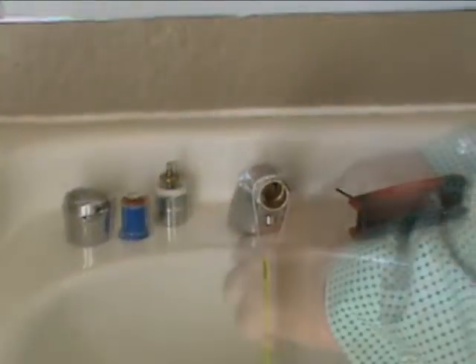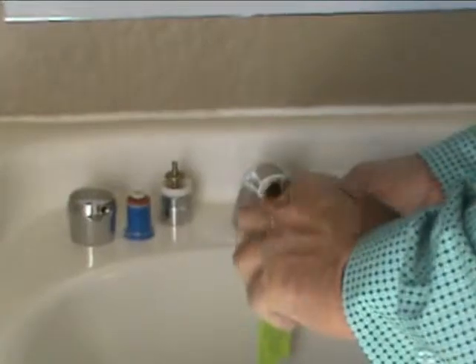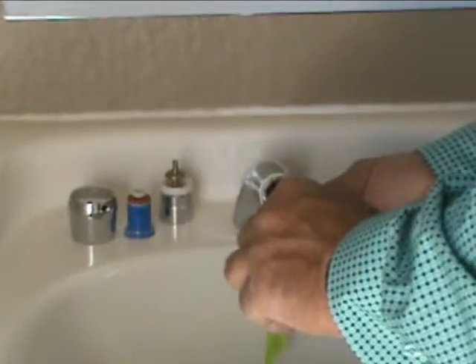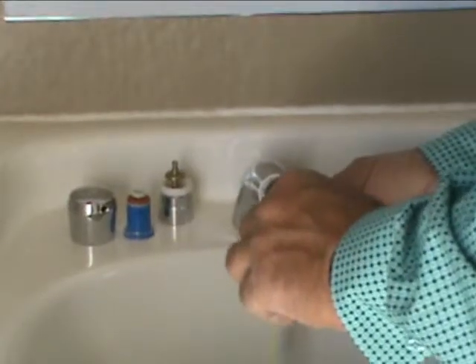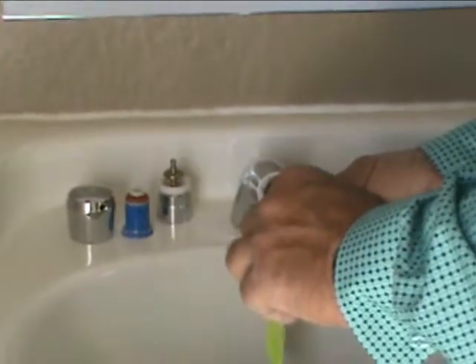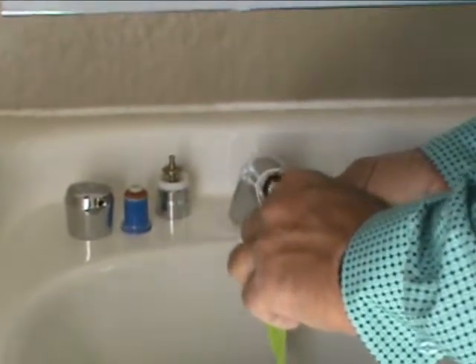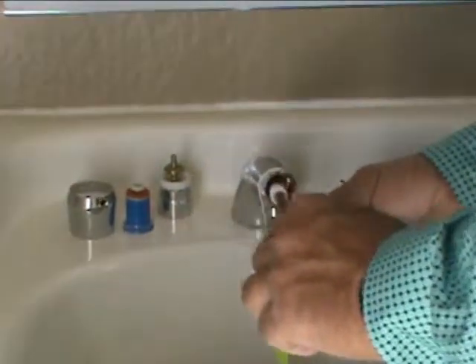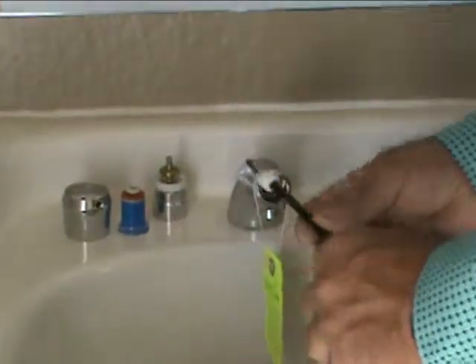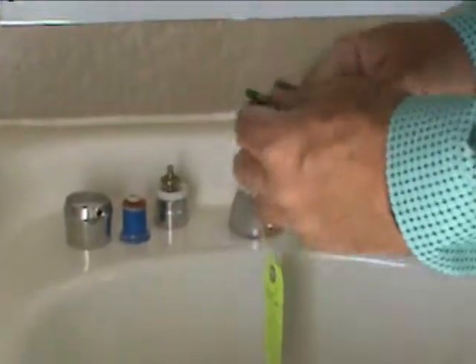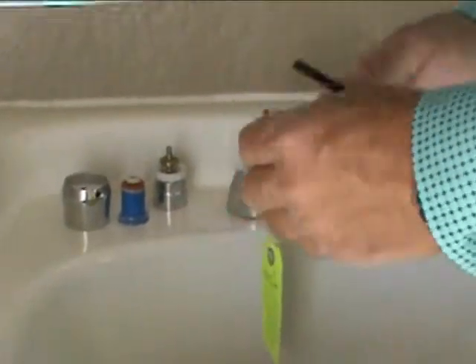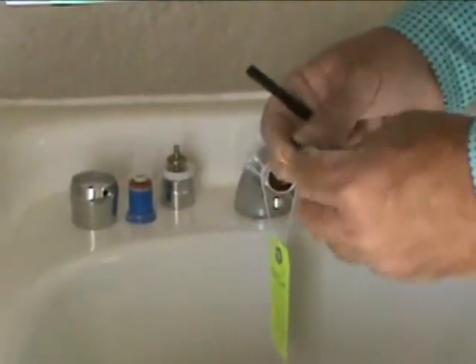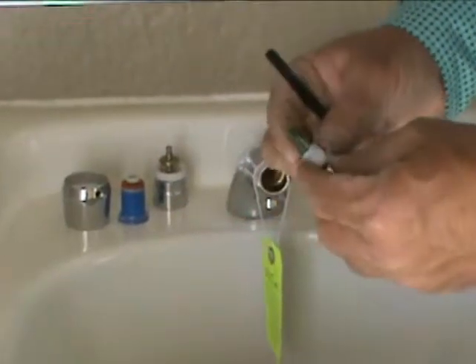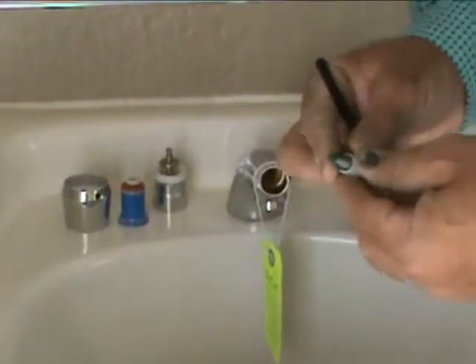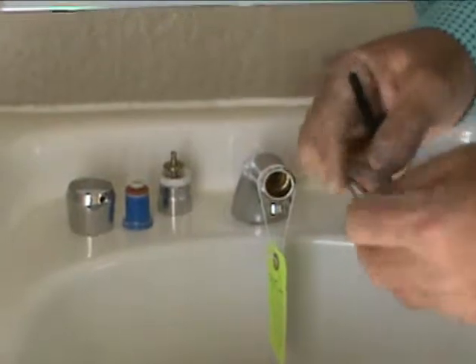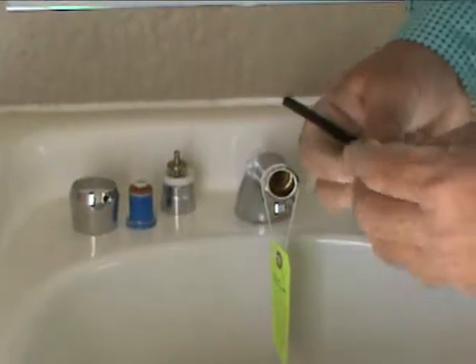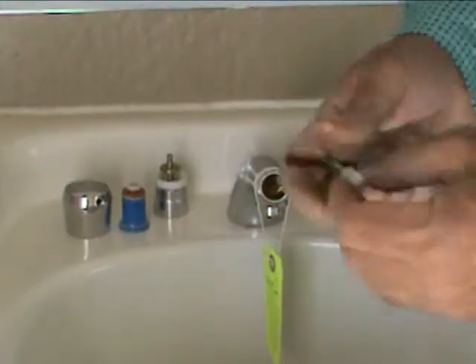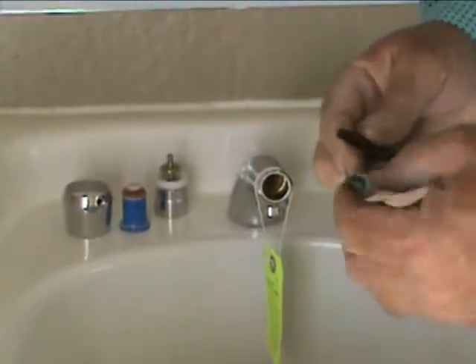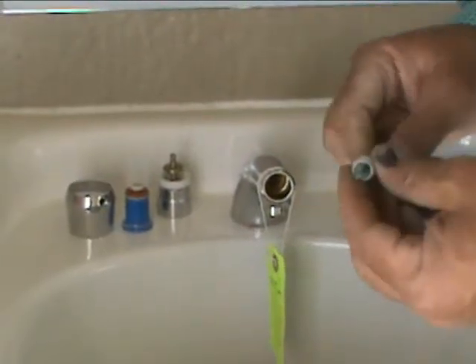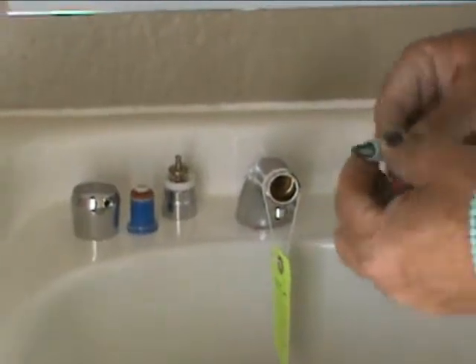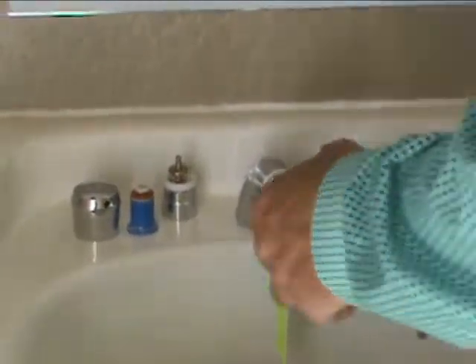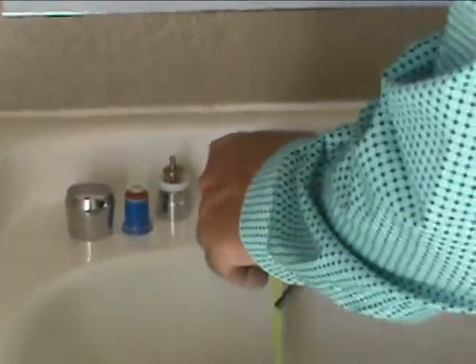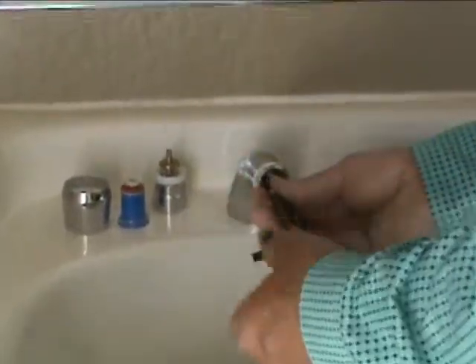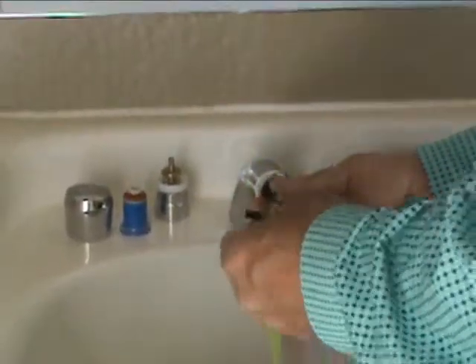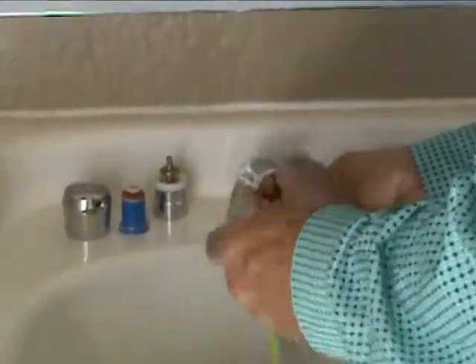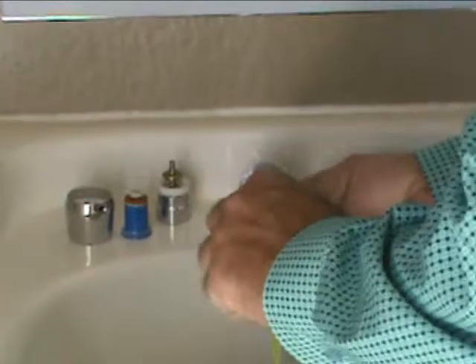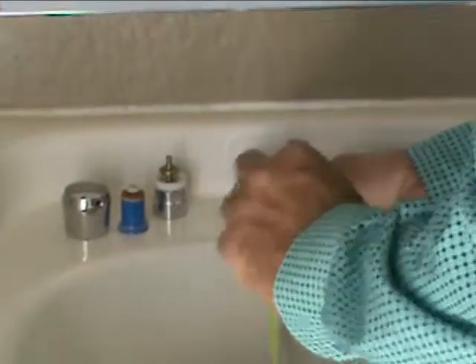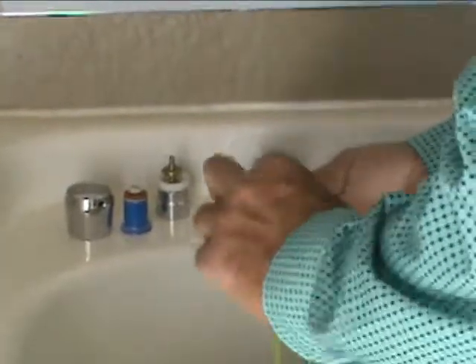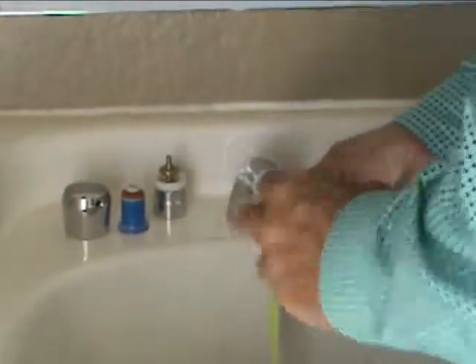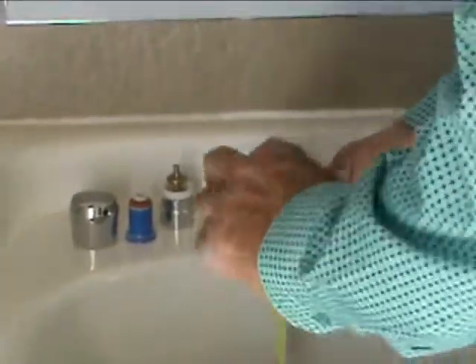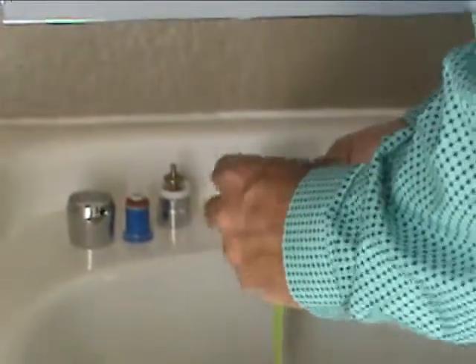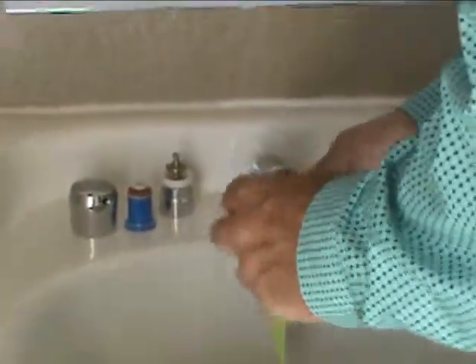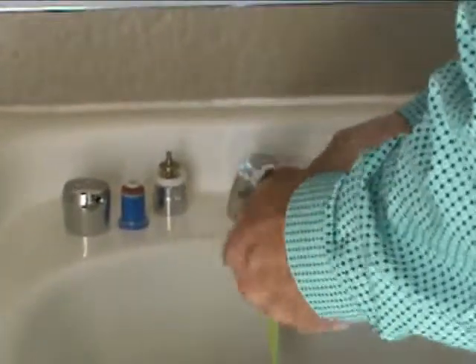Get a quarter-inch Allen wrench and turn it counterclockwise — this is the filter. Wash that all out good and then just replace it and put everything back just like you took it out.